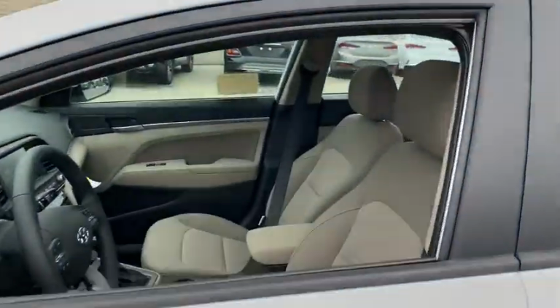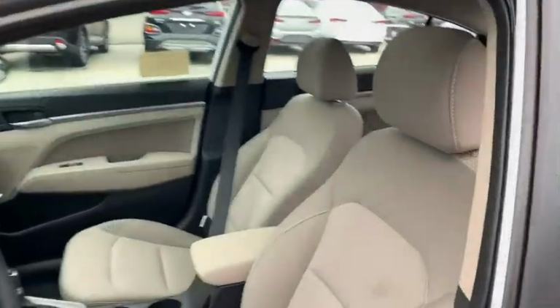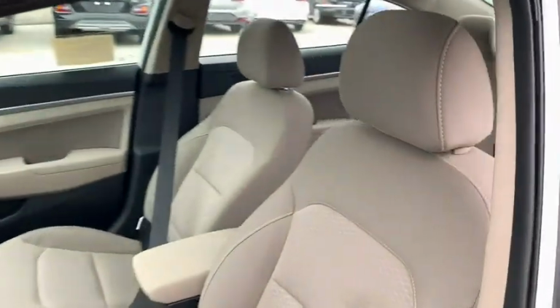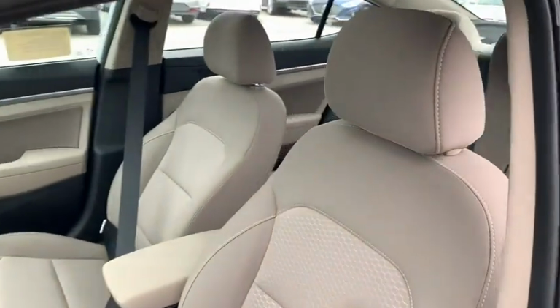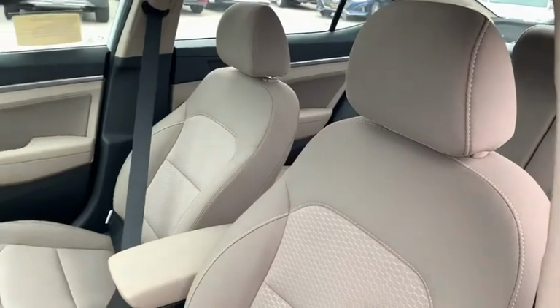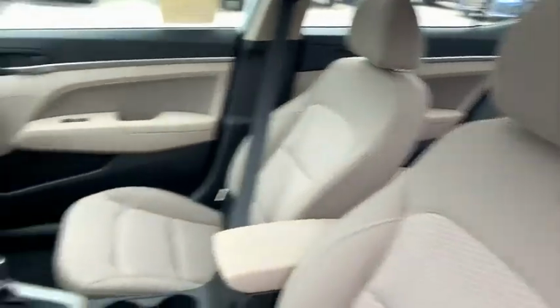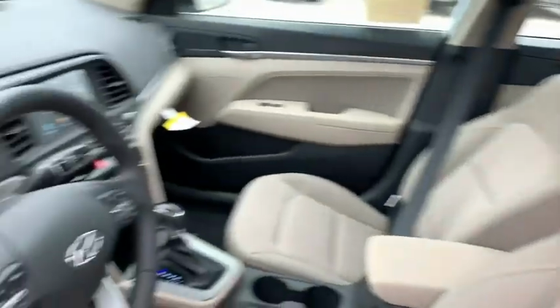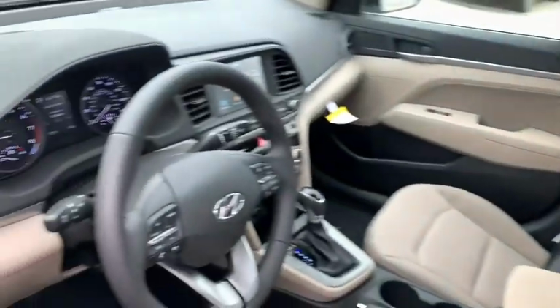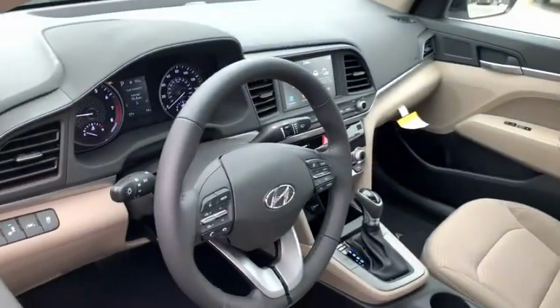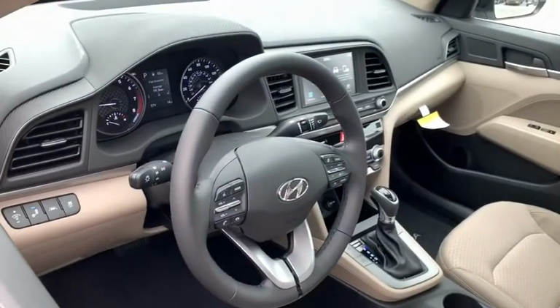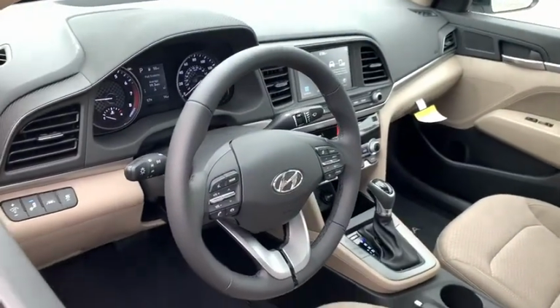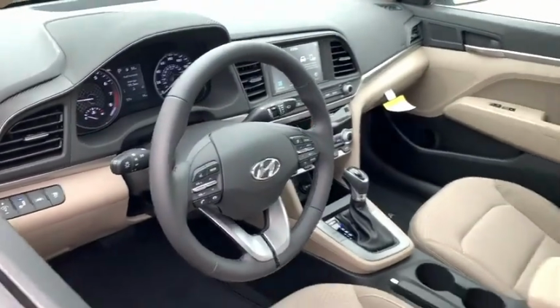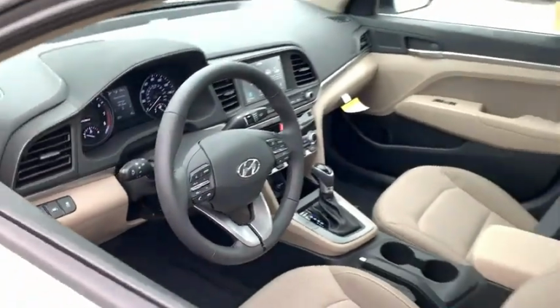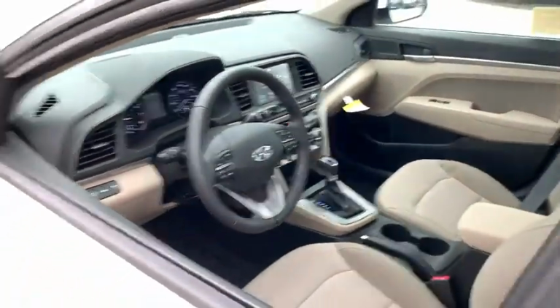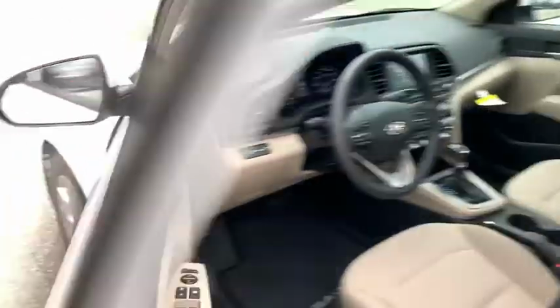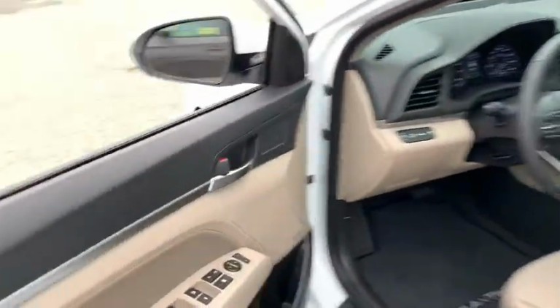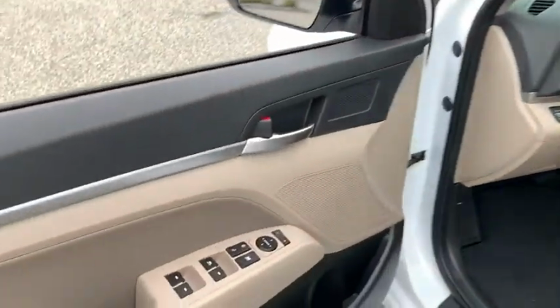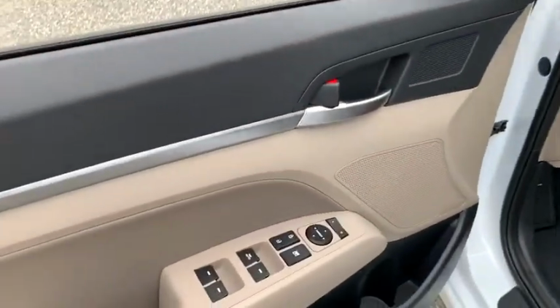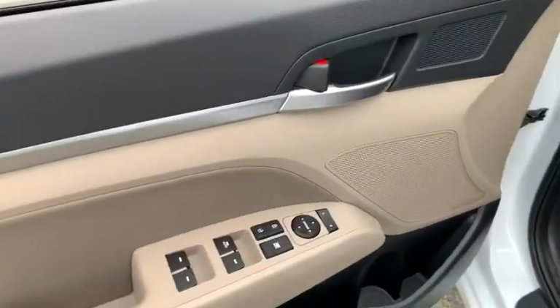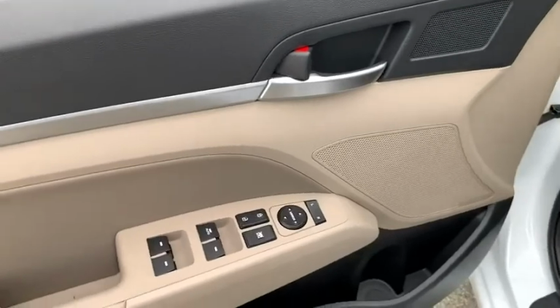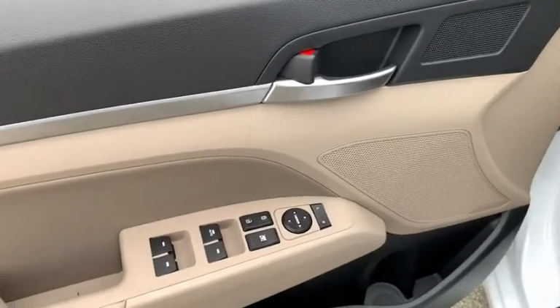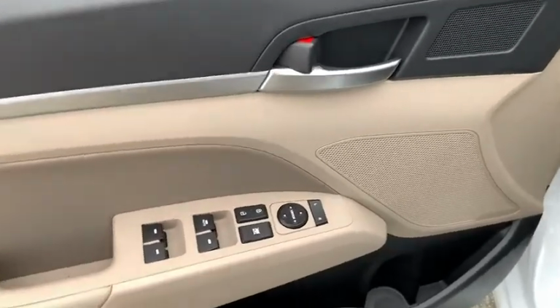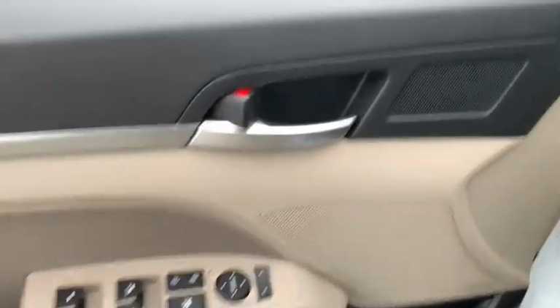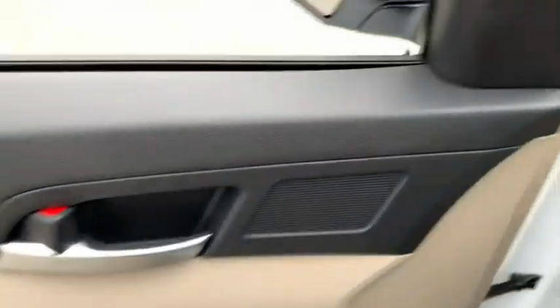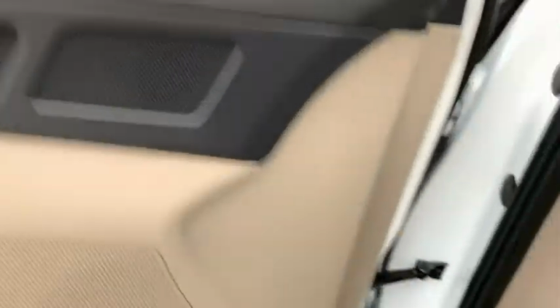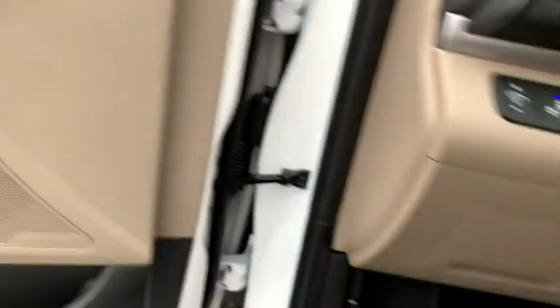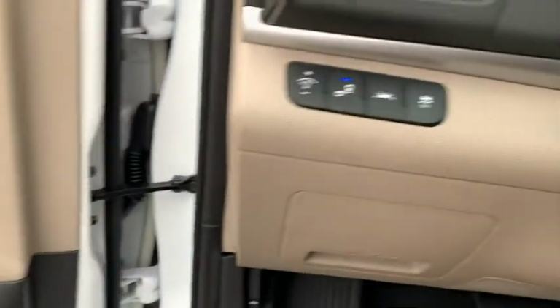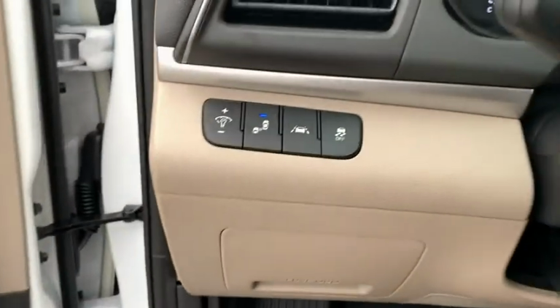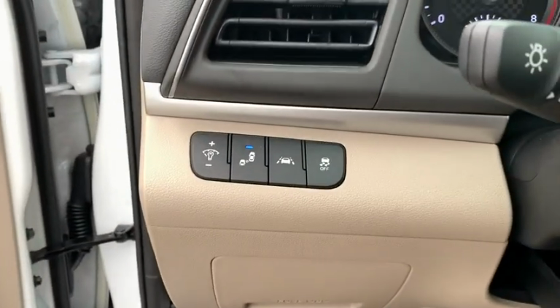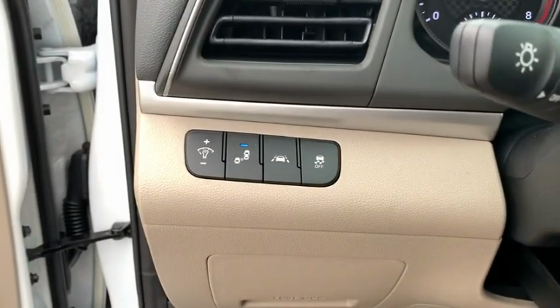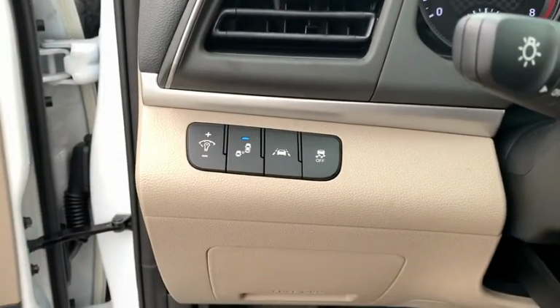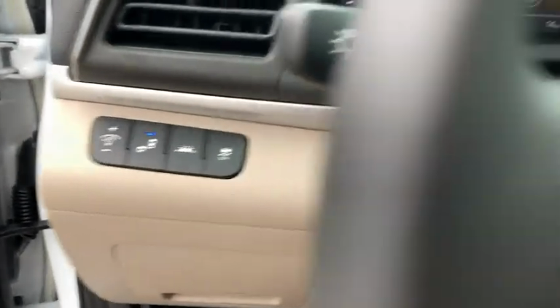Traction control, dual airbags, power steering, four-wheel disc brakes, trip computer, electronic stability control, security system, heated front seat.